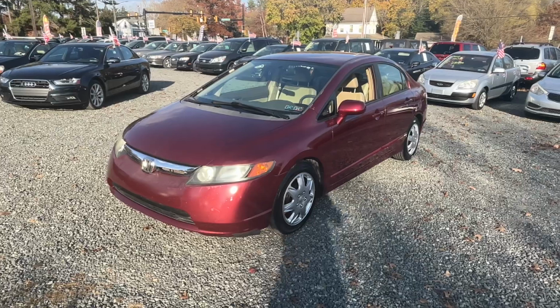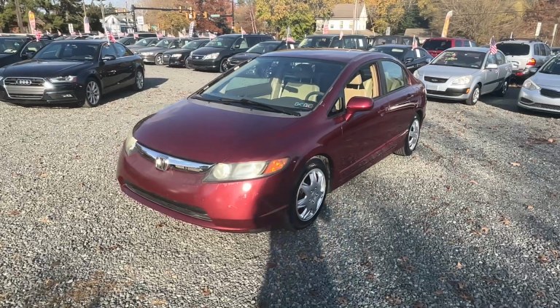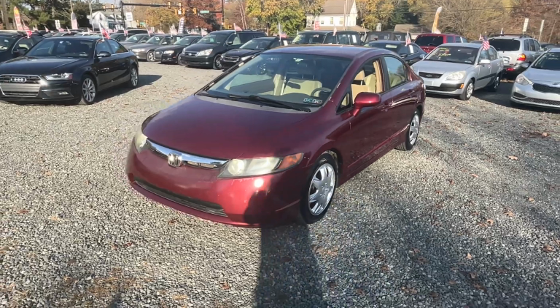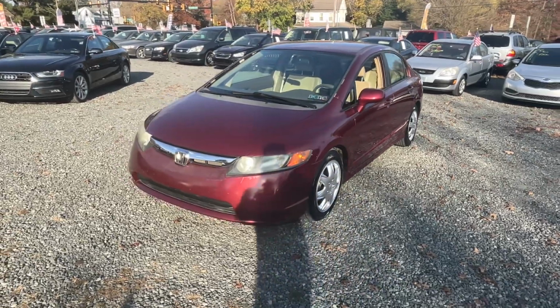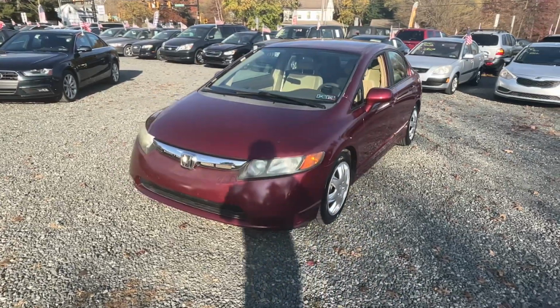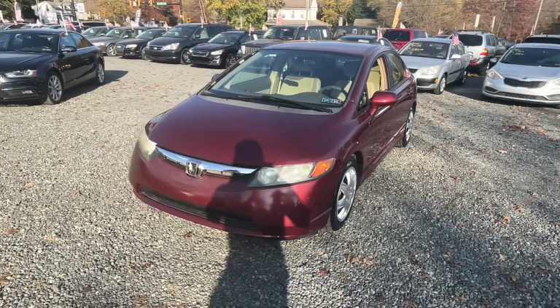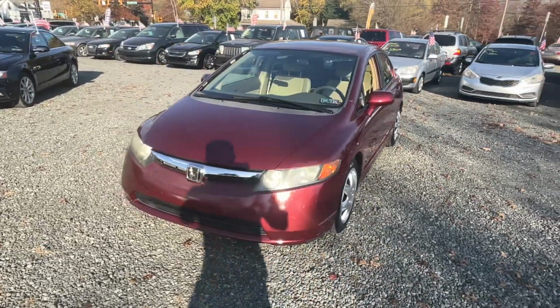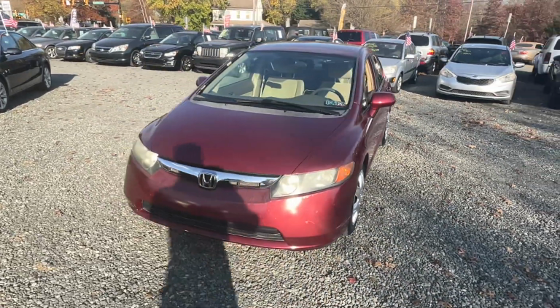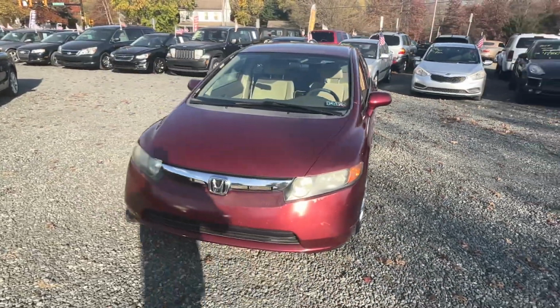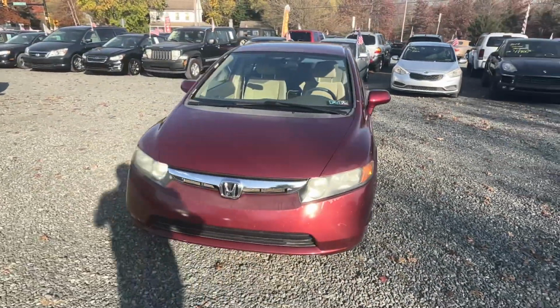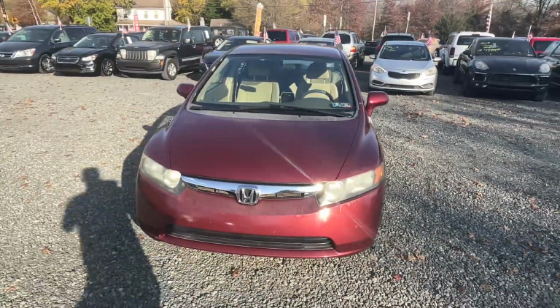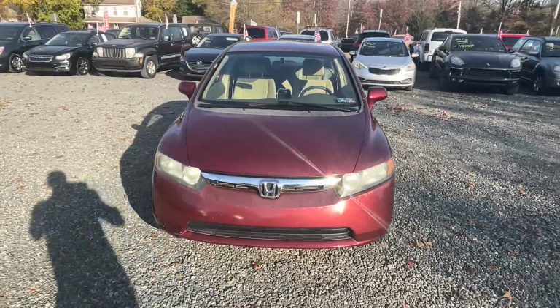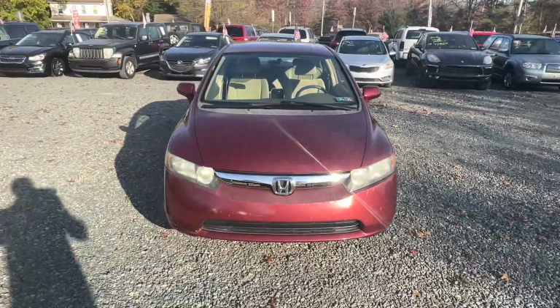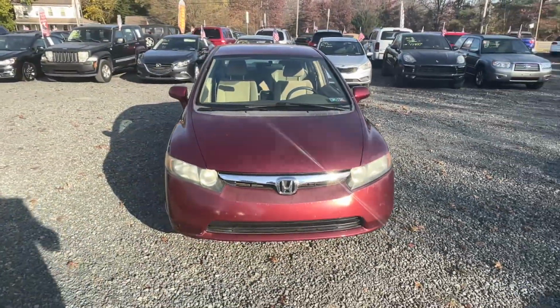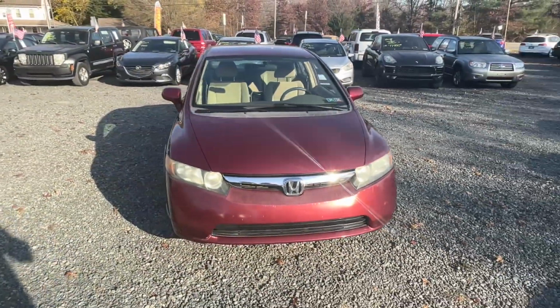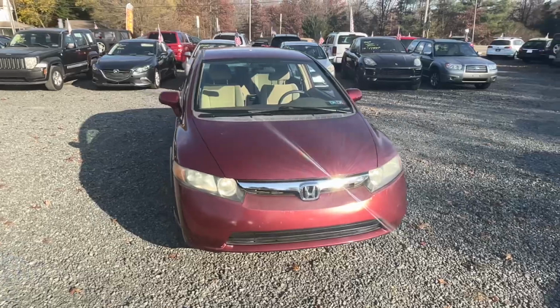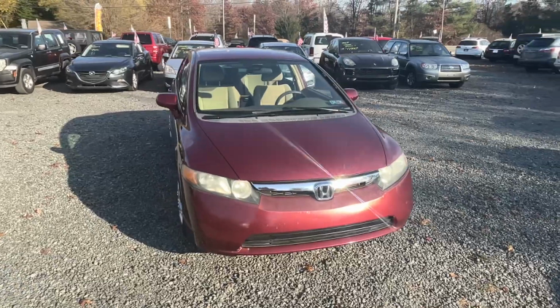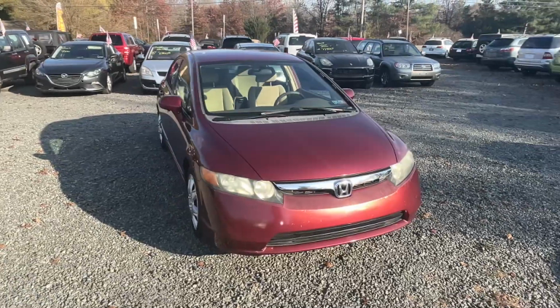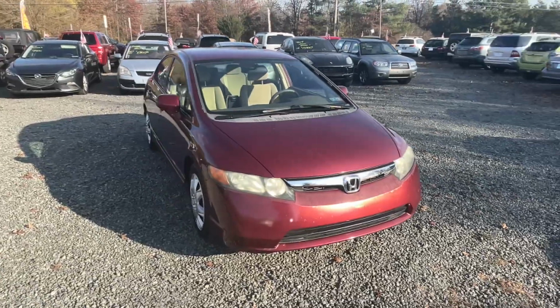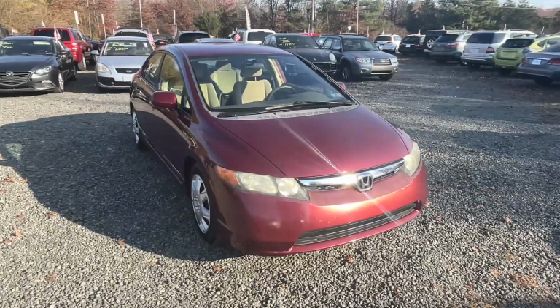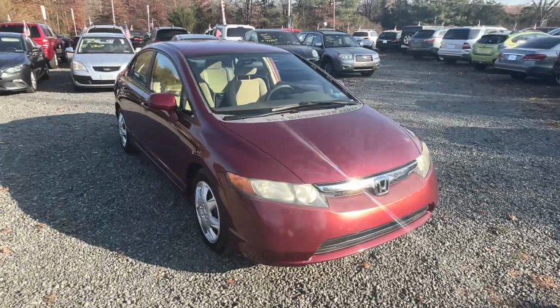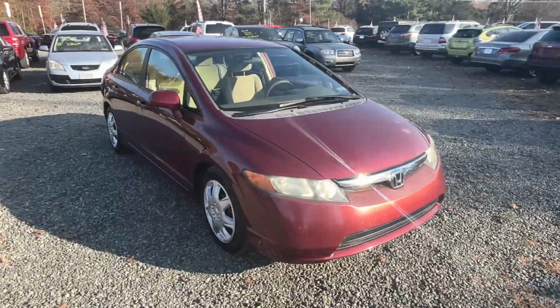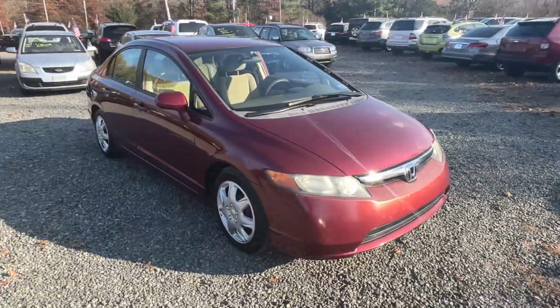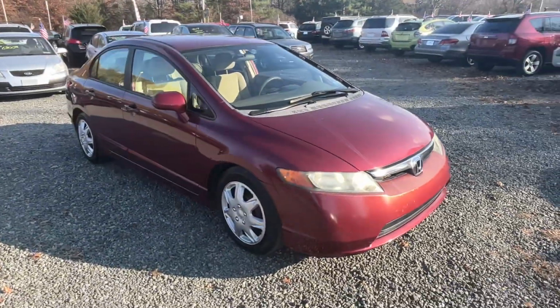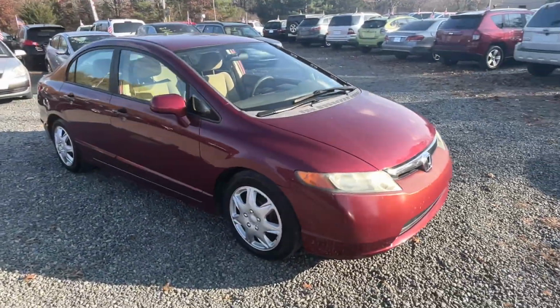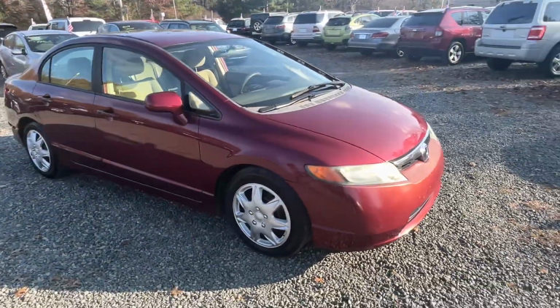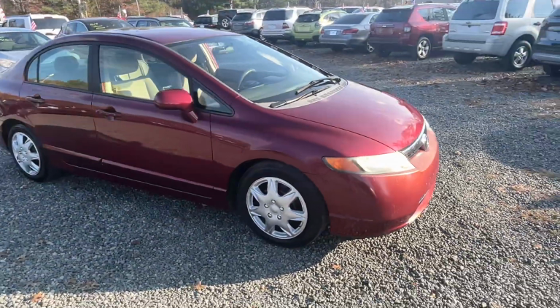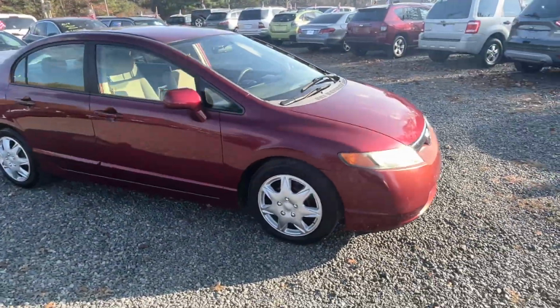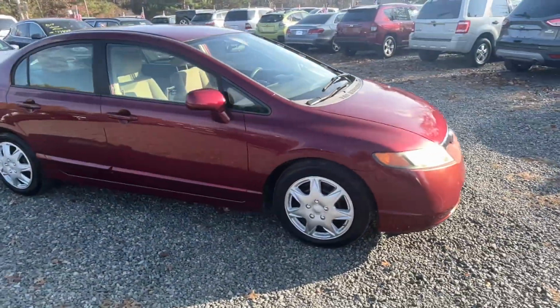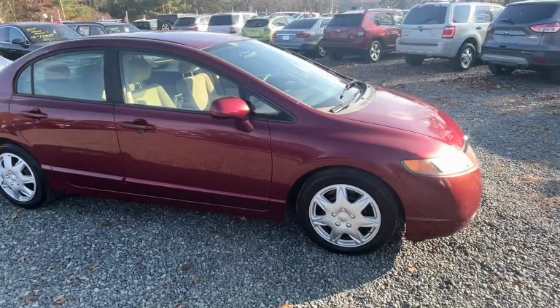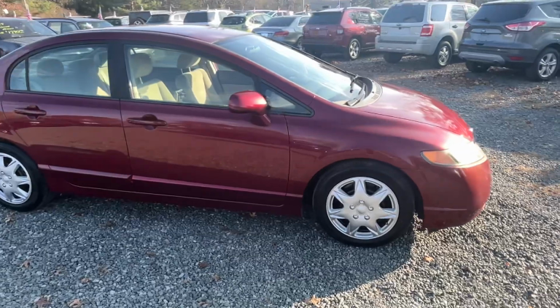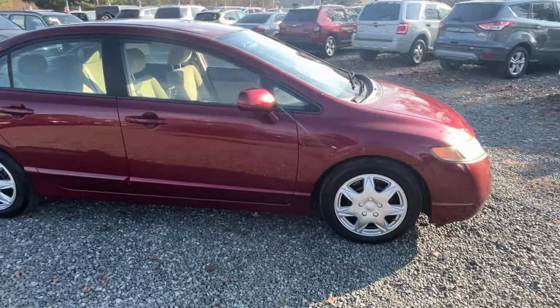This is a 2008 Honda Civic LX, four cylinder automatic, front wheel drive, 159,000 miles. PA inspected to April of 2025.